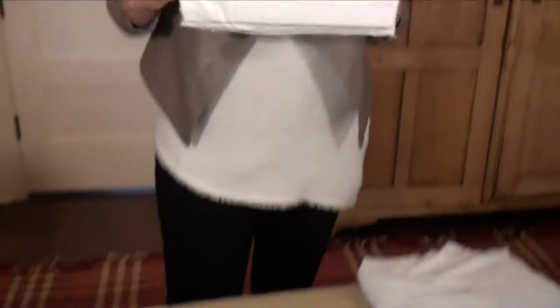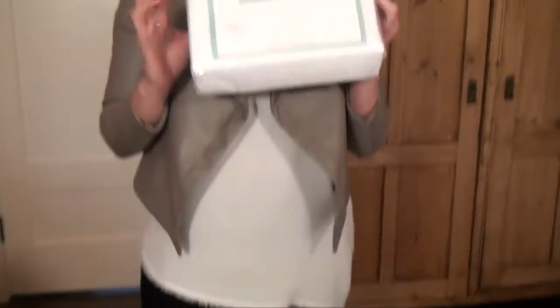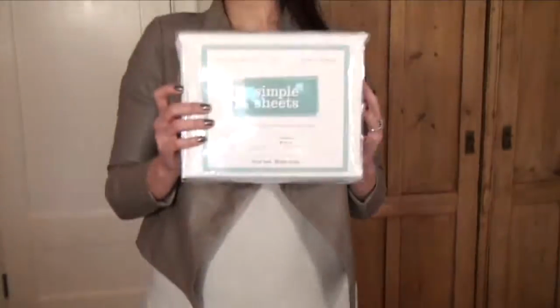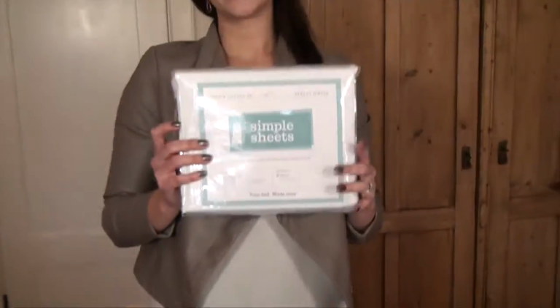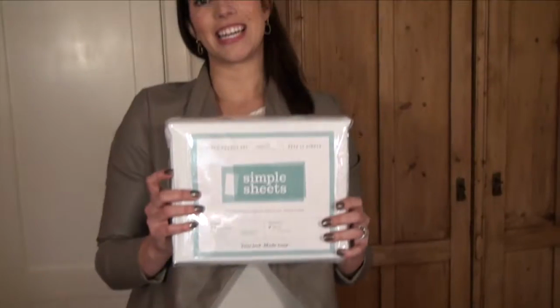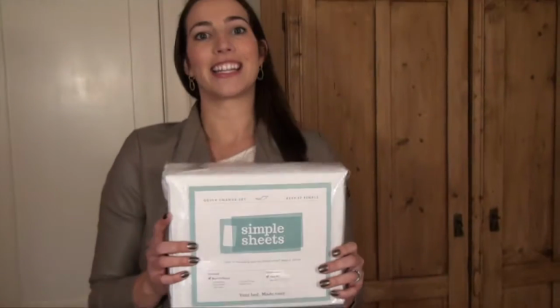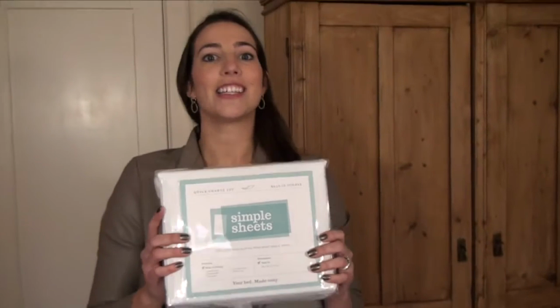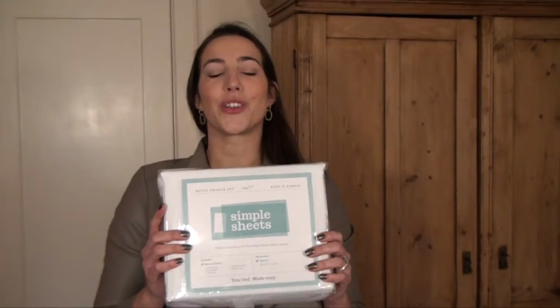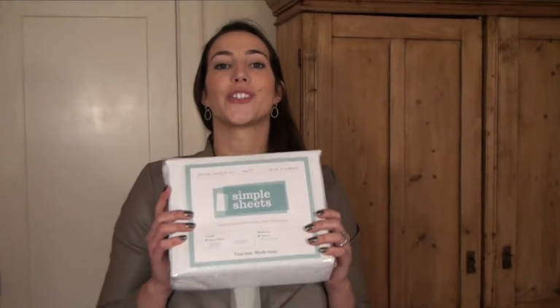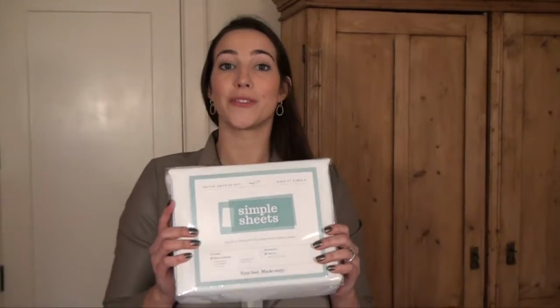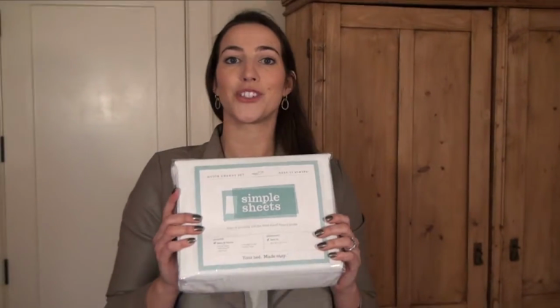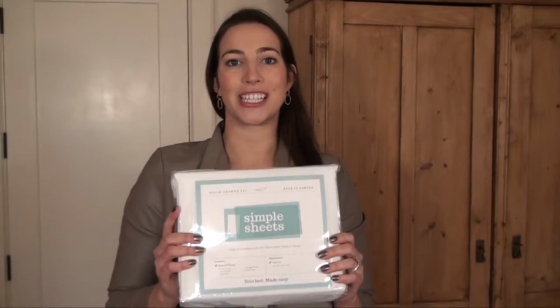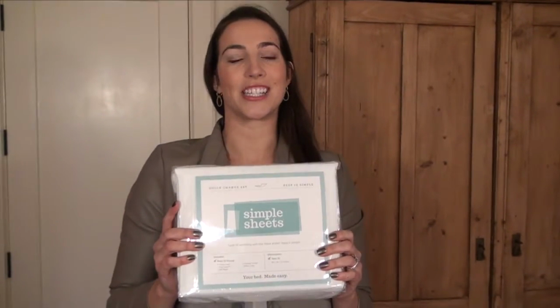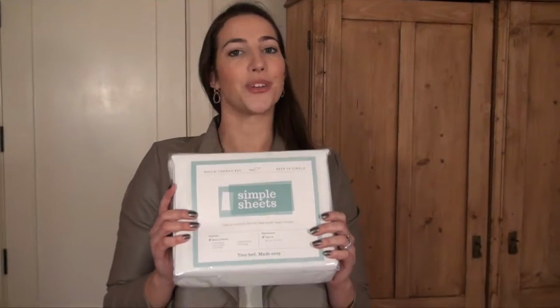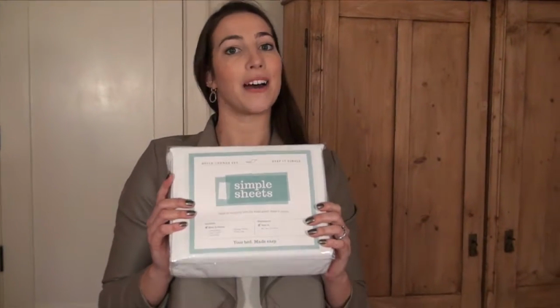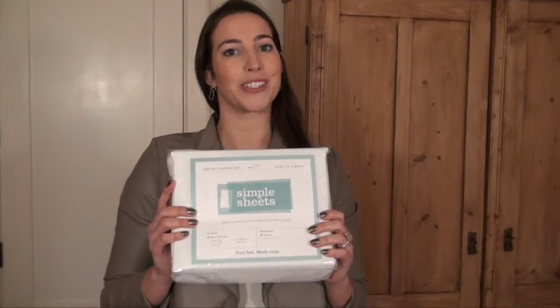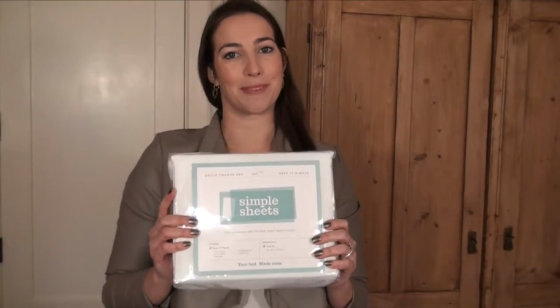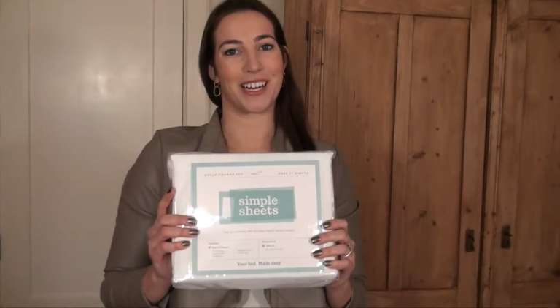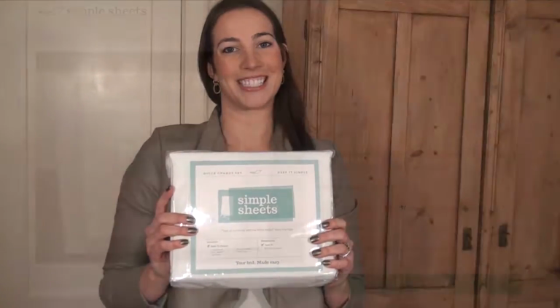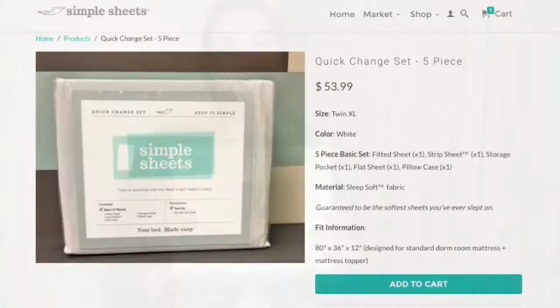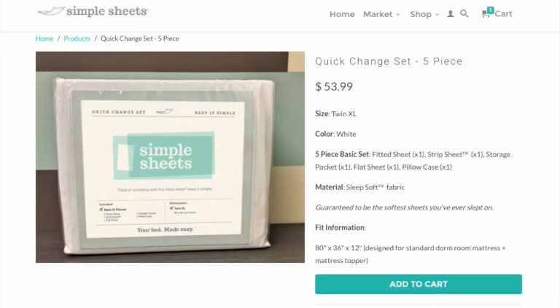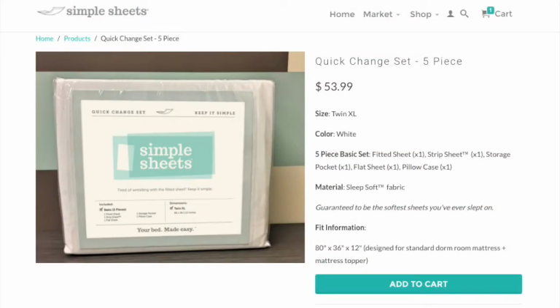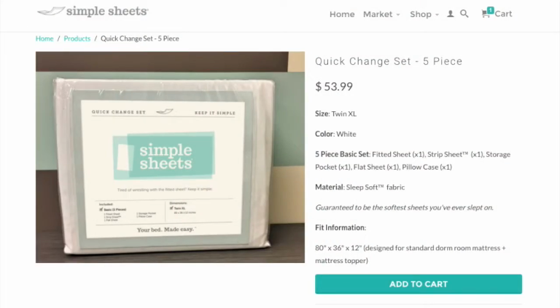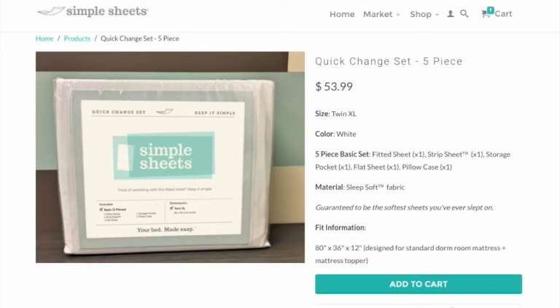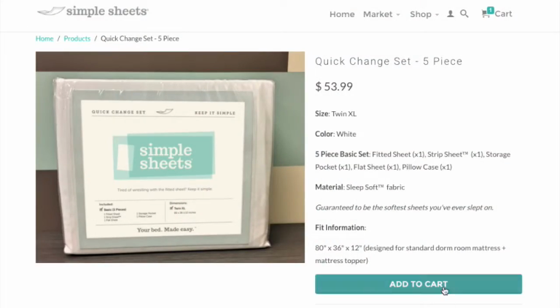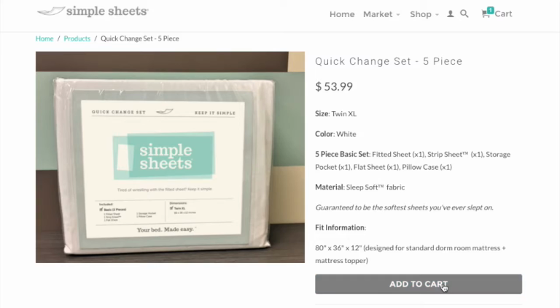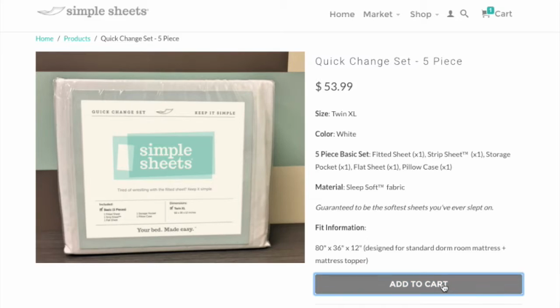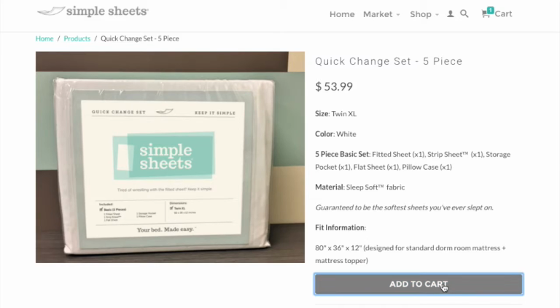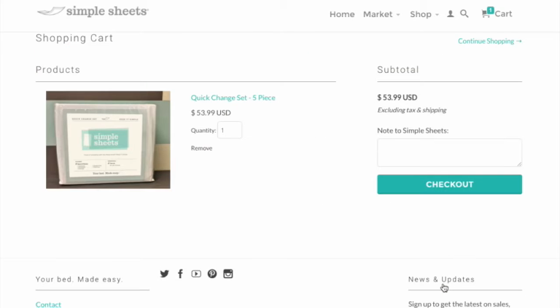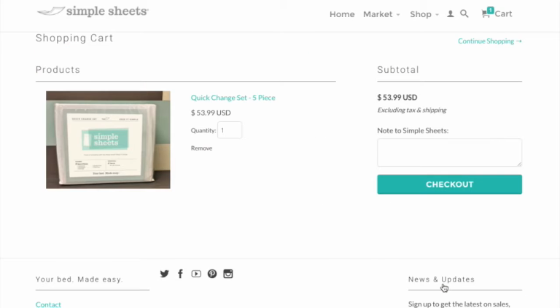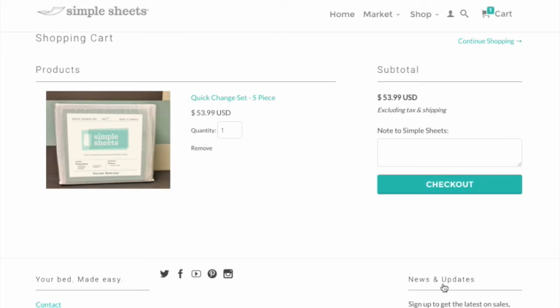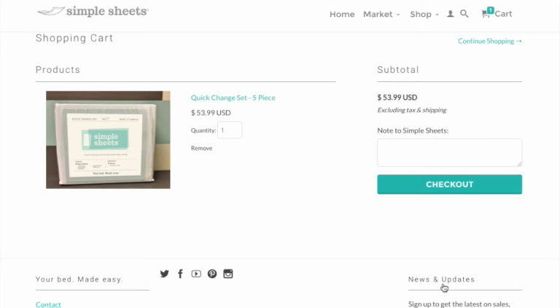I guarantee that these are the softest sheets that you'll ever sleep on. Click on the Add to Cart button to buy yours today.